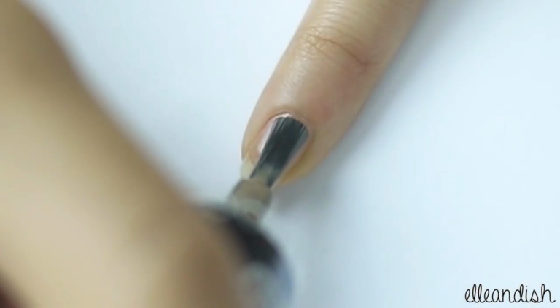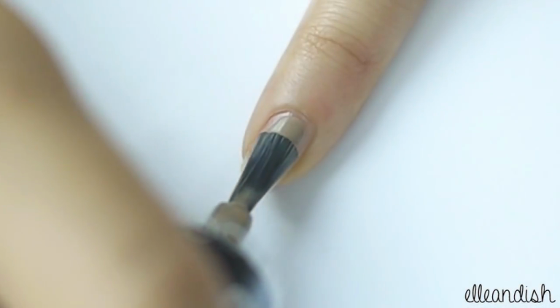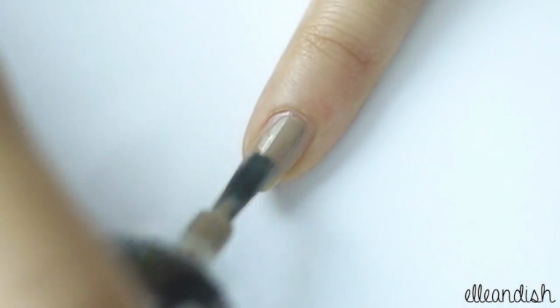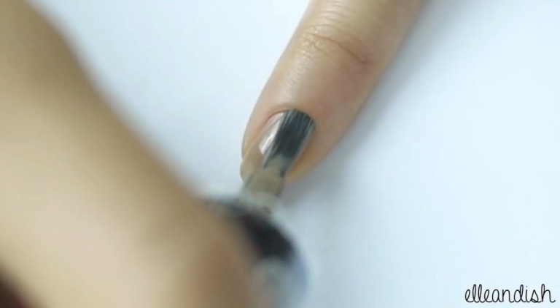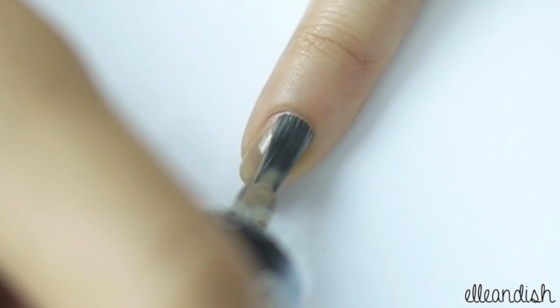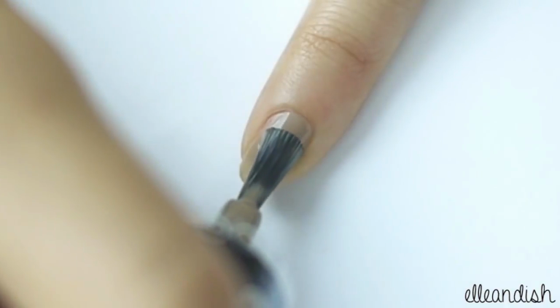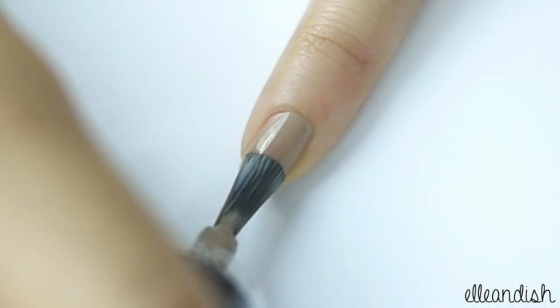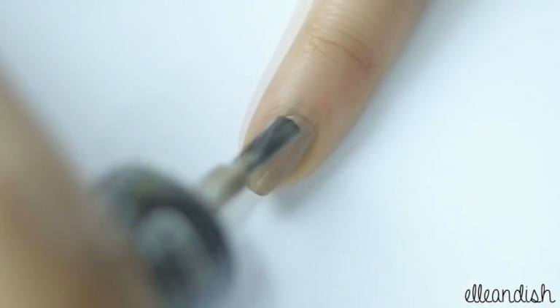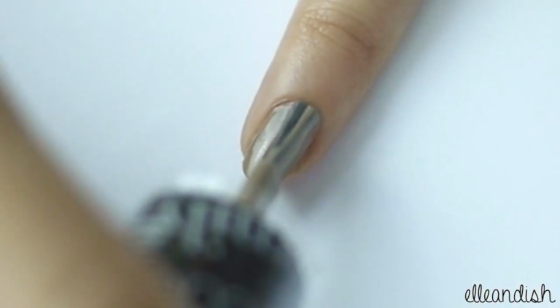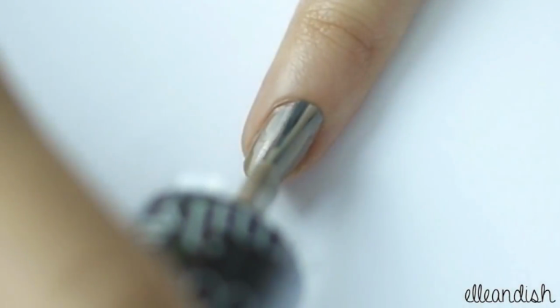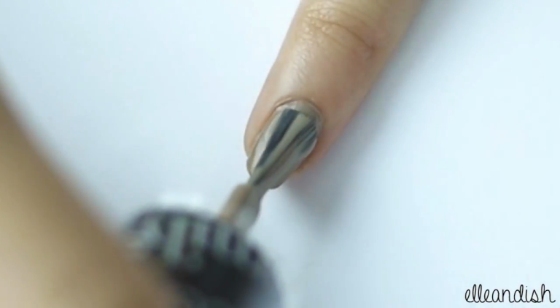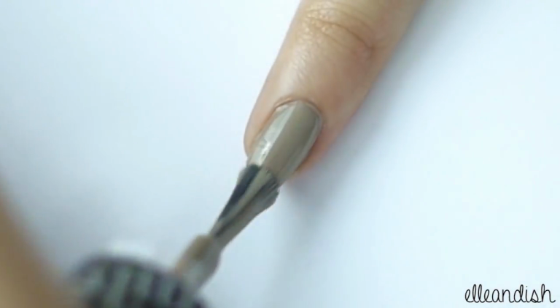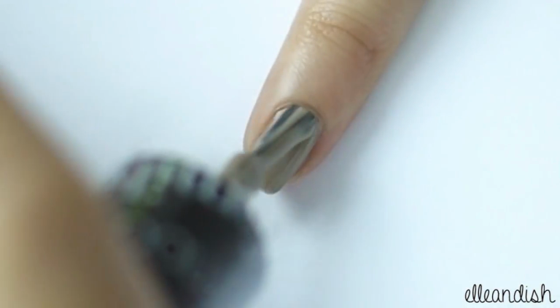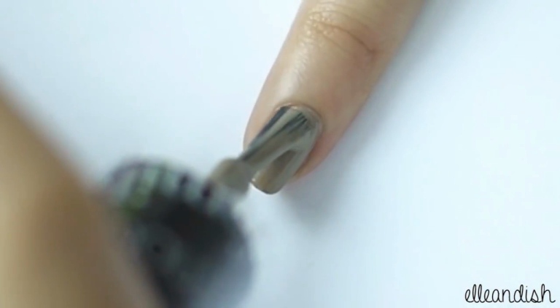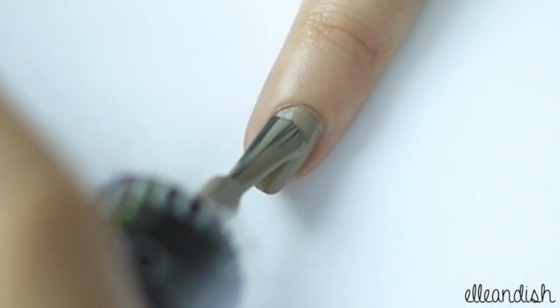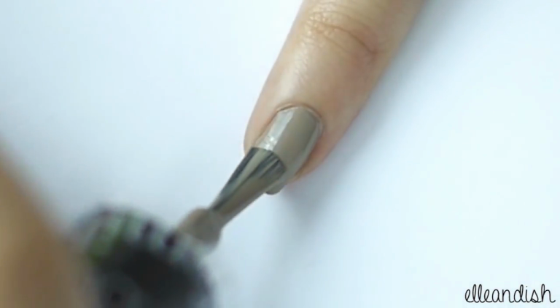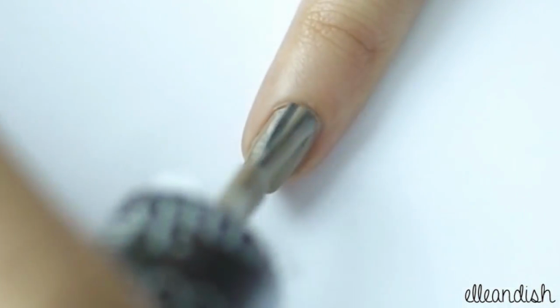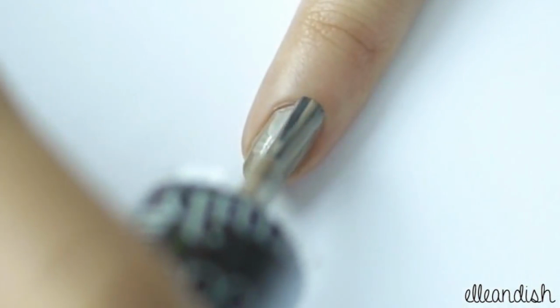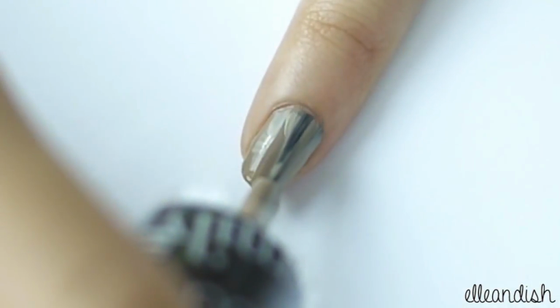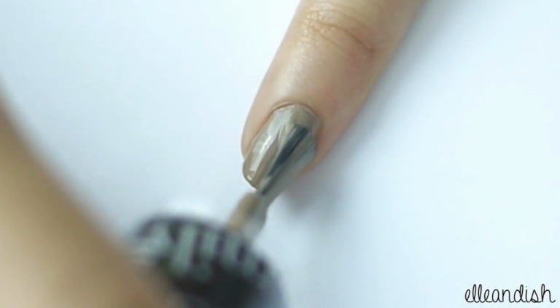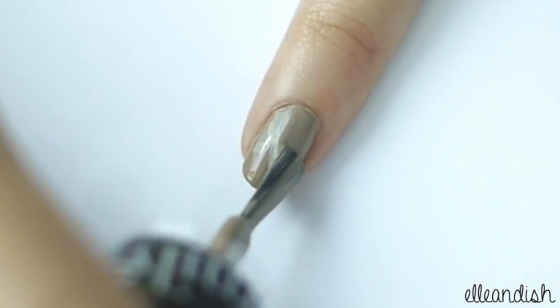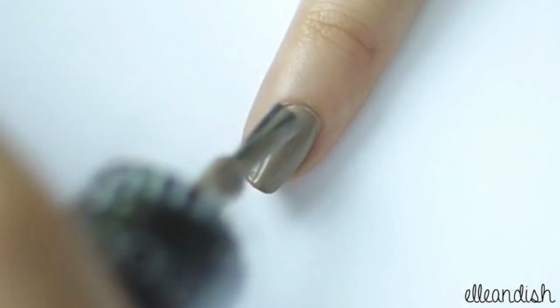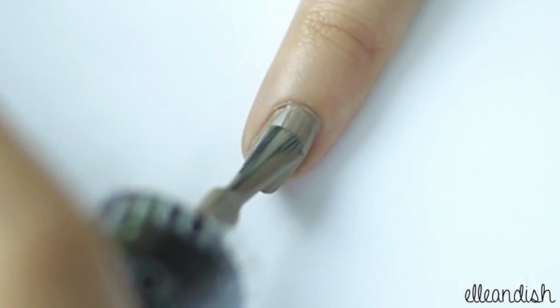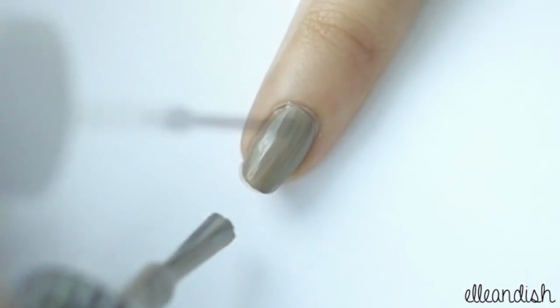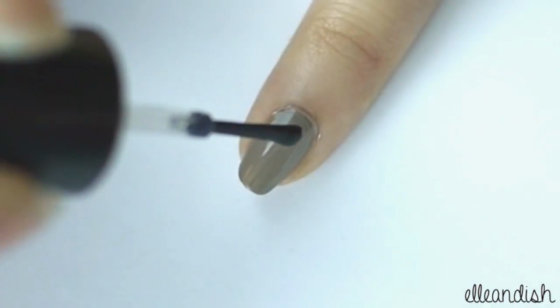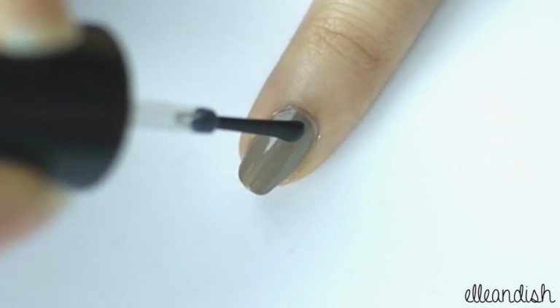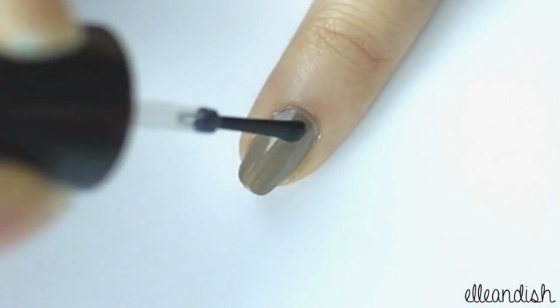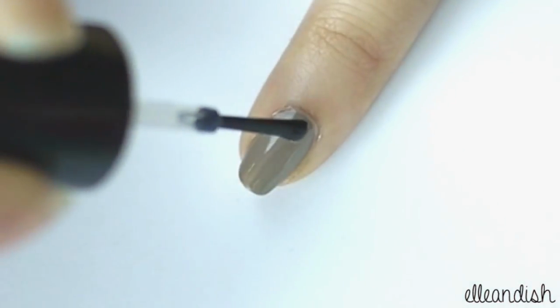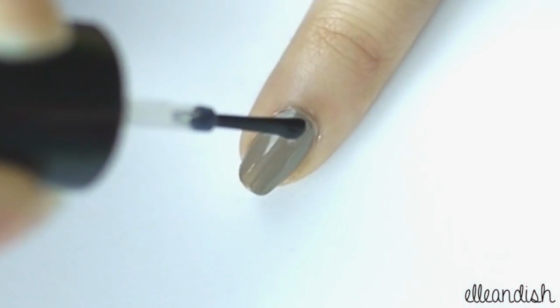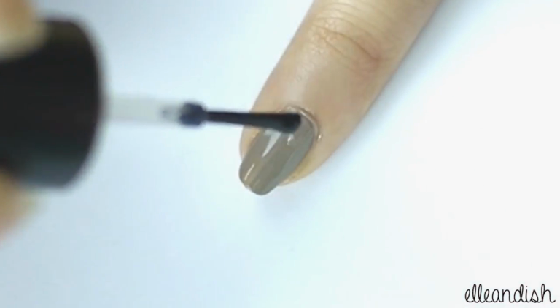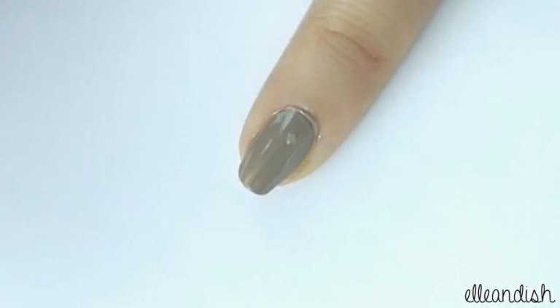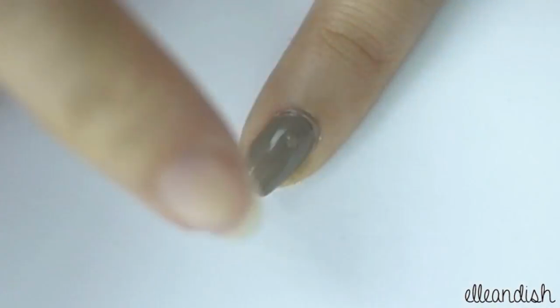For the pinky finger, apply grey polish. If you don't have grey polish, you can use pink instead. Apply a dot of top coat on top and then apply the pearl.